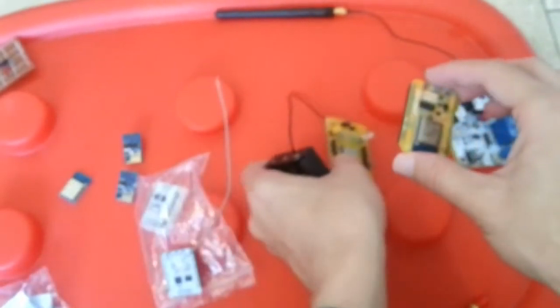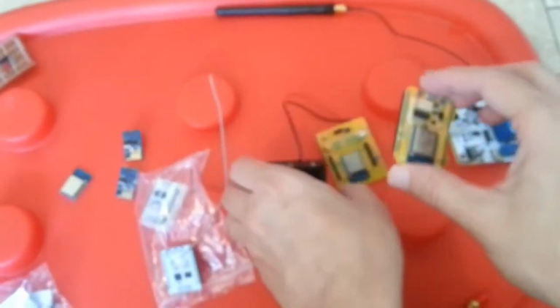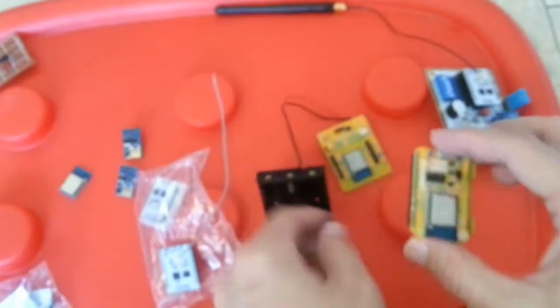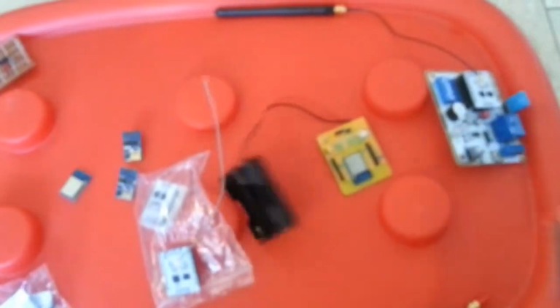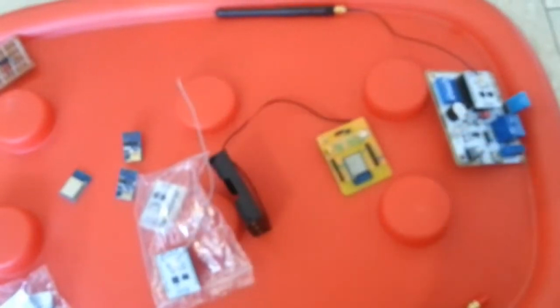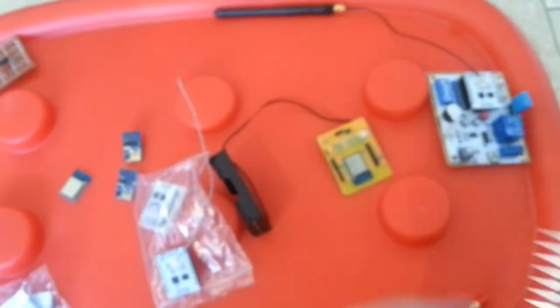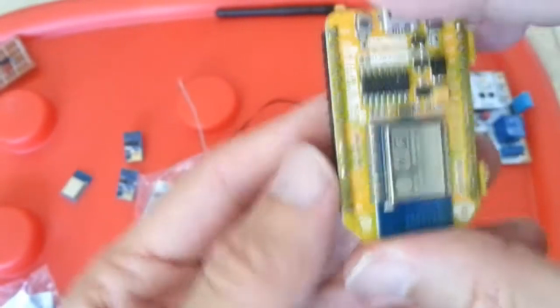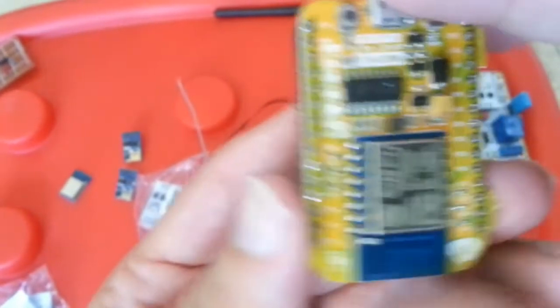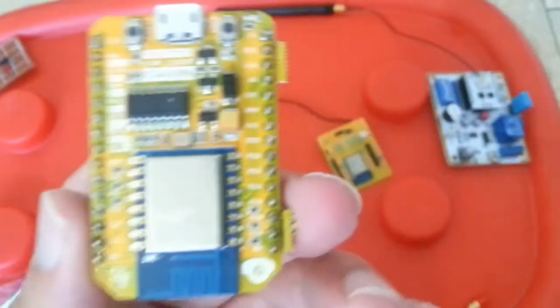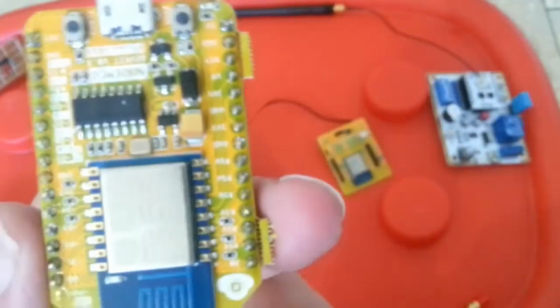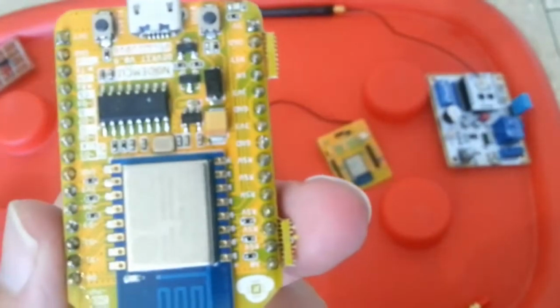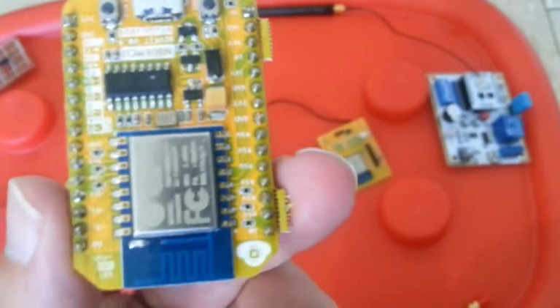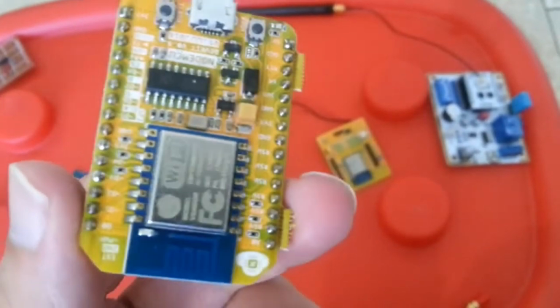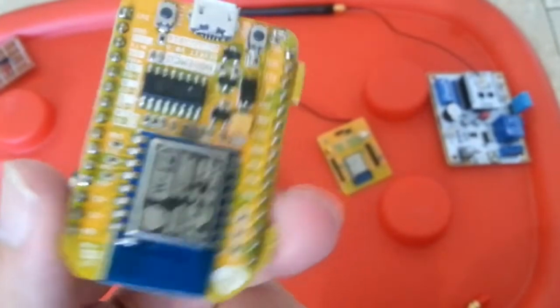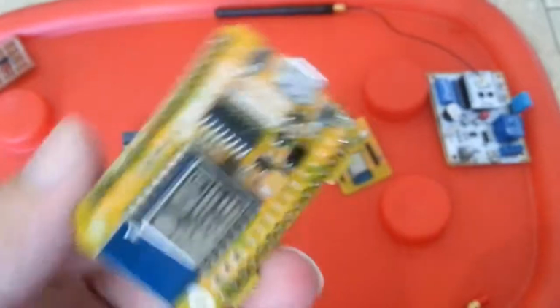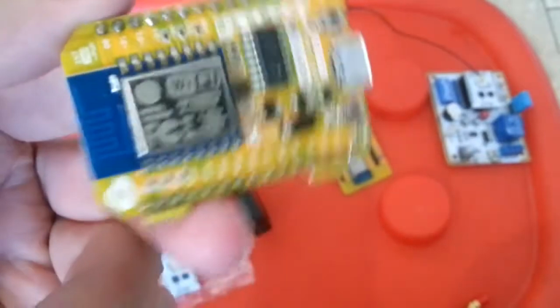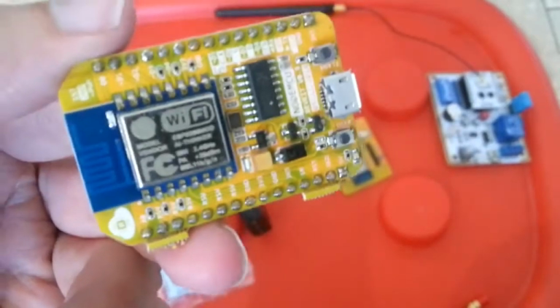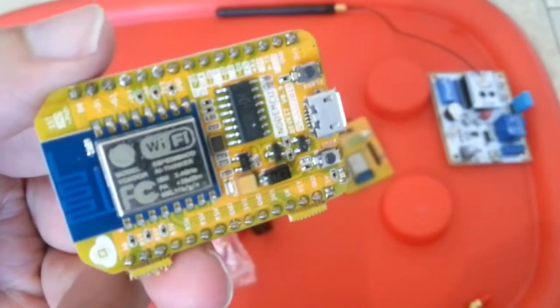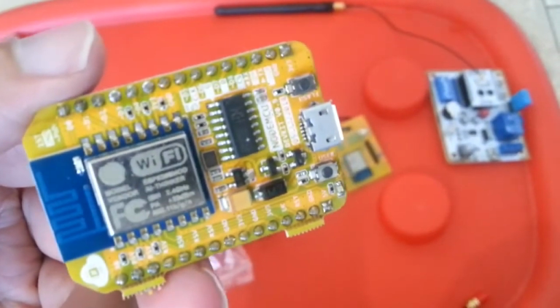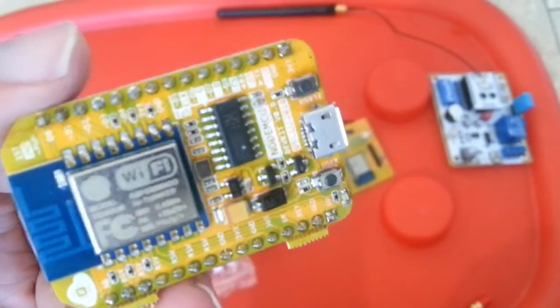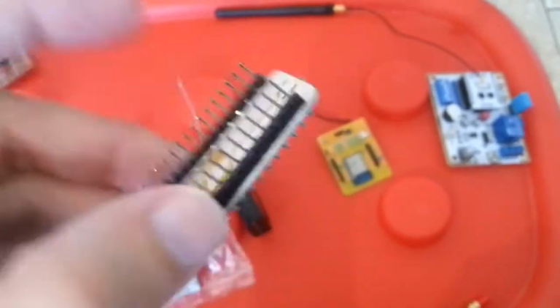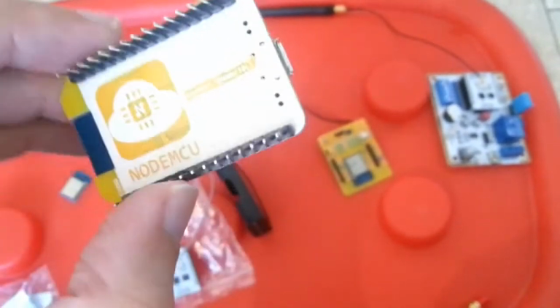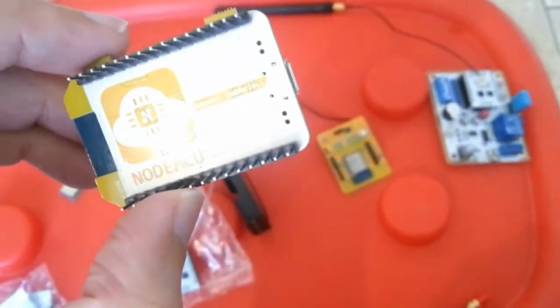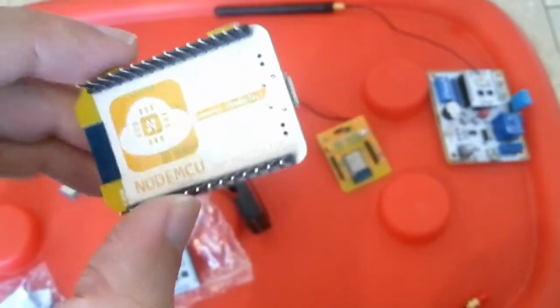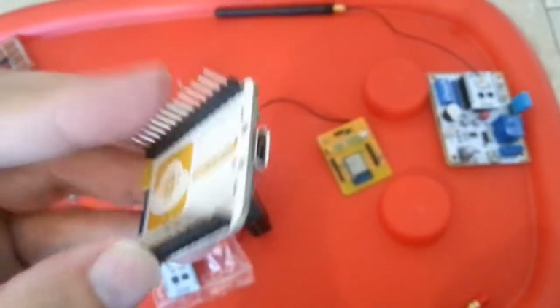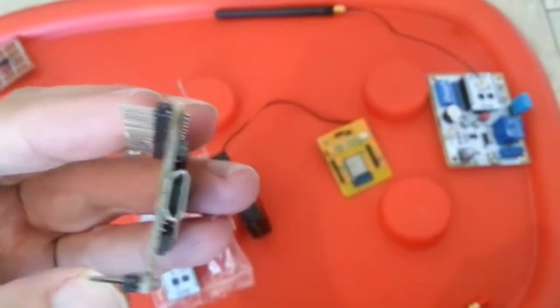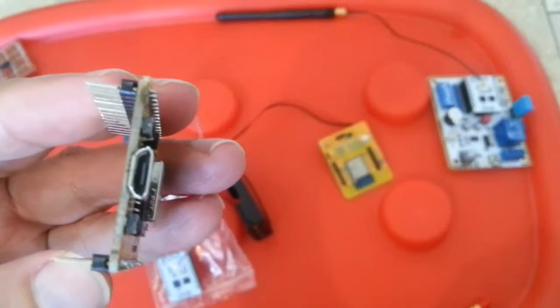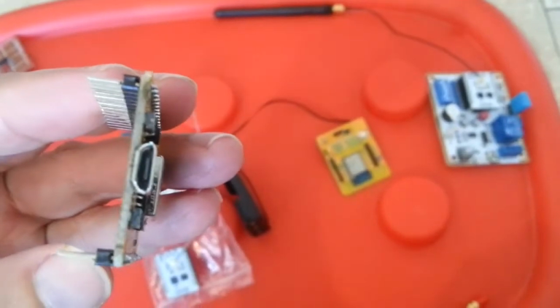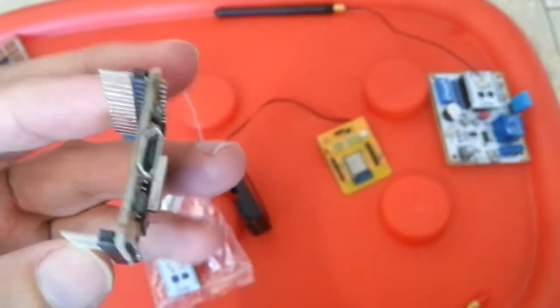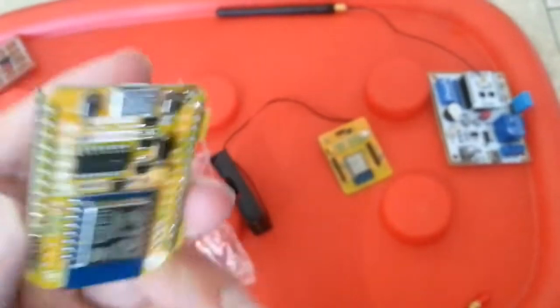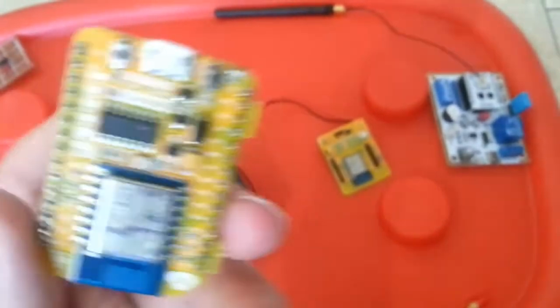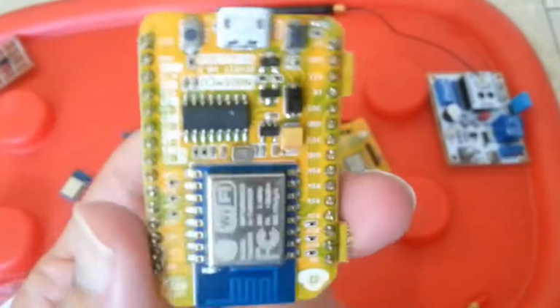Next we have the NodeMCU. You can directly connect it to your USB and upload your code directly to it.